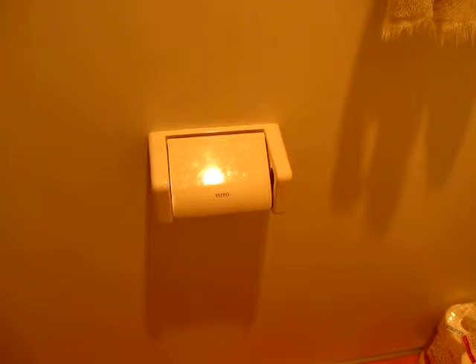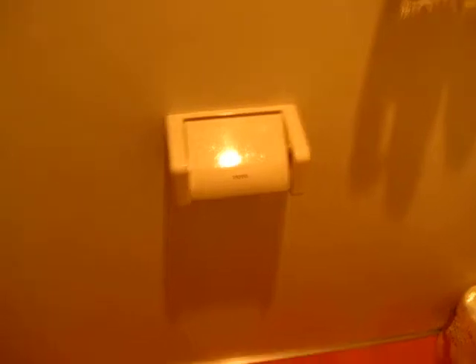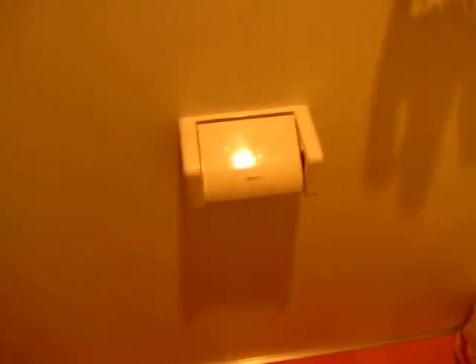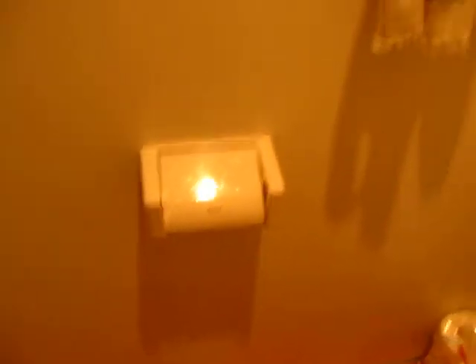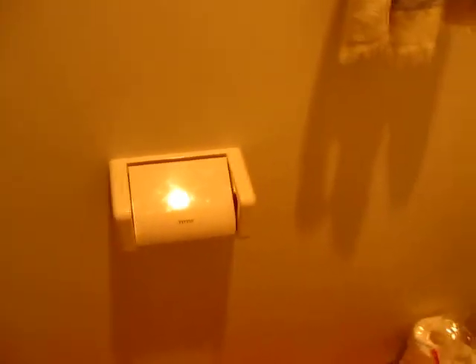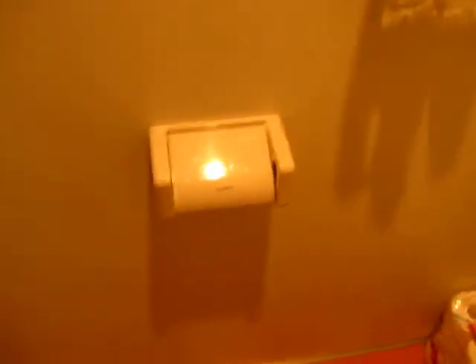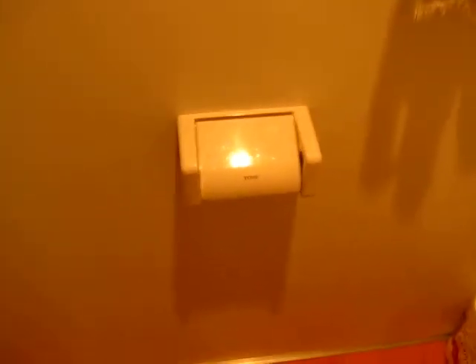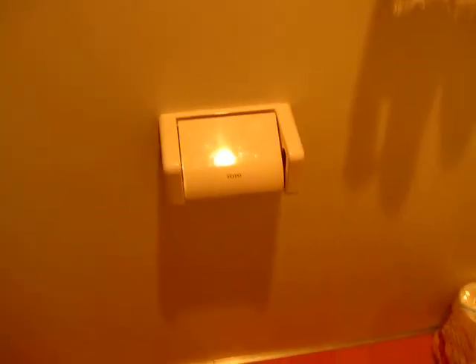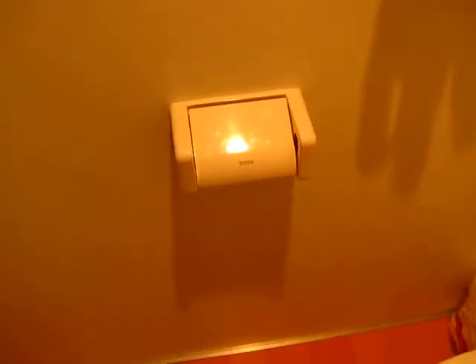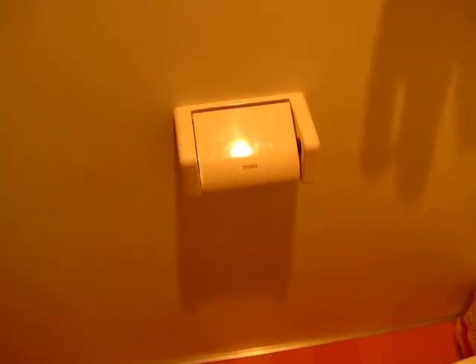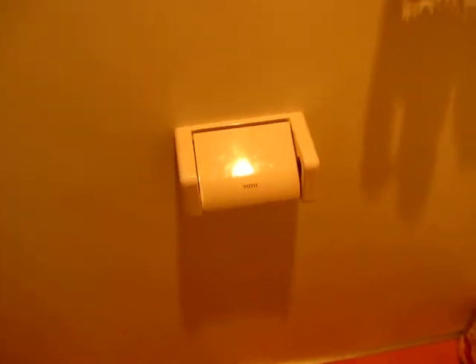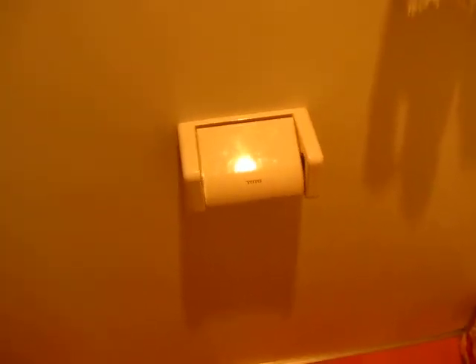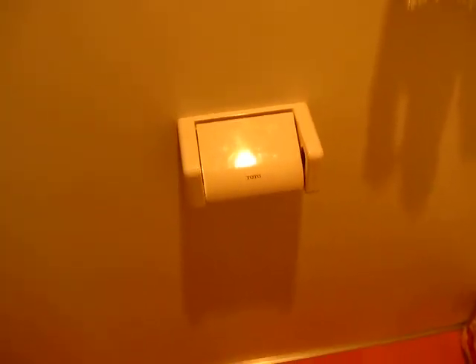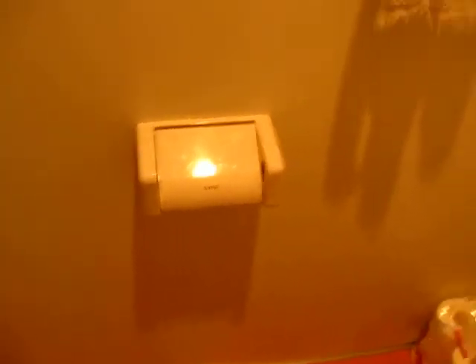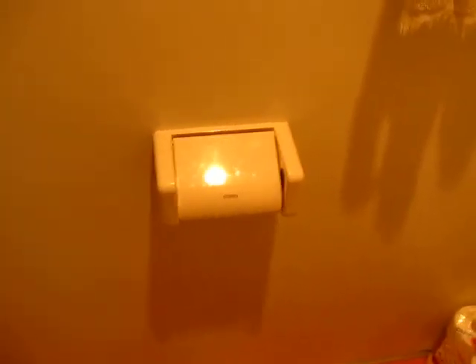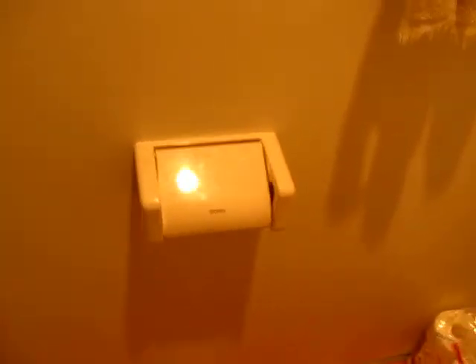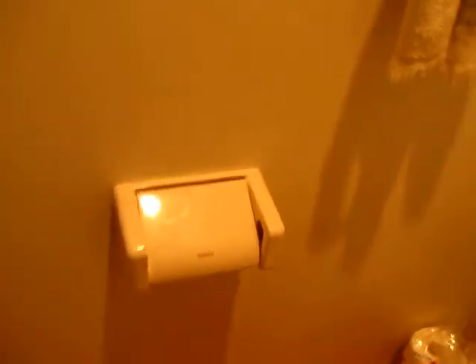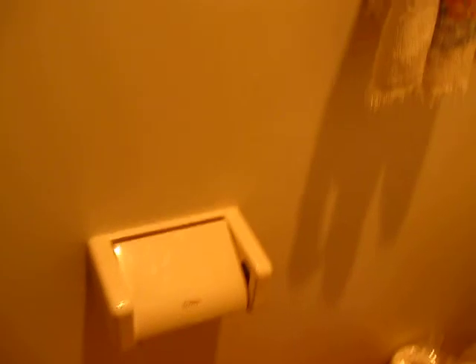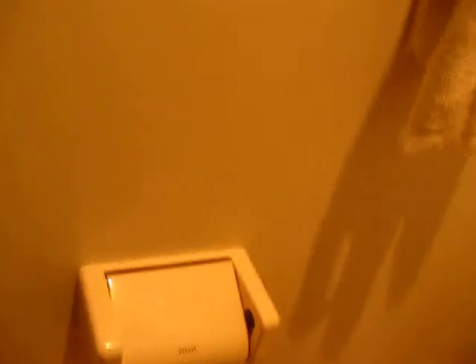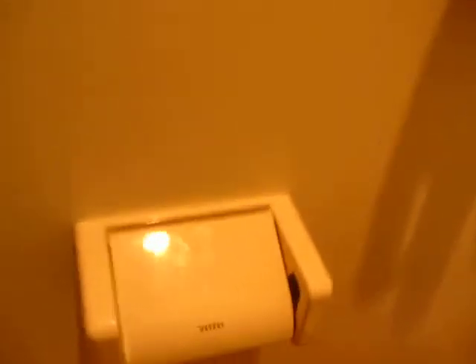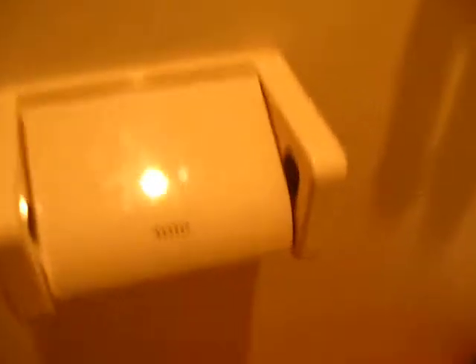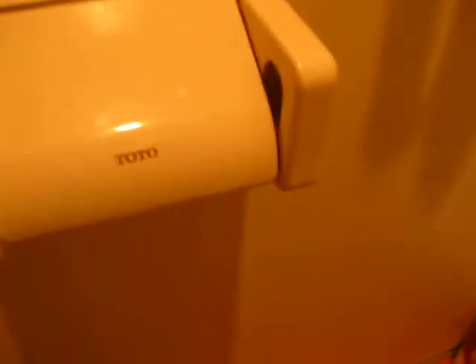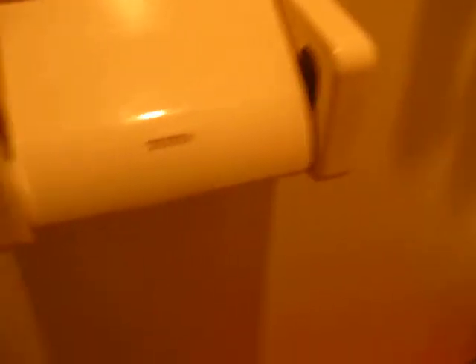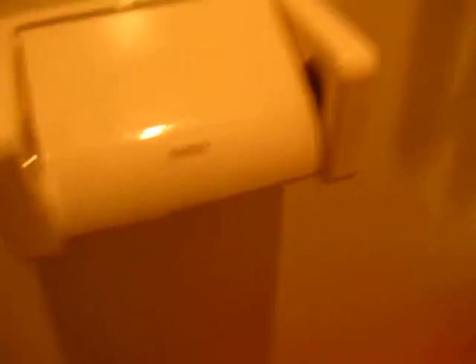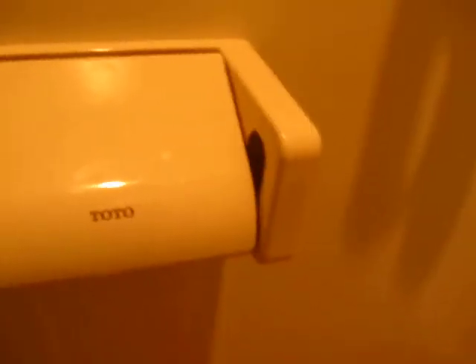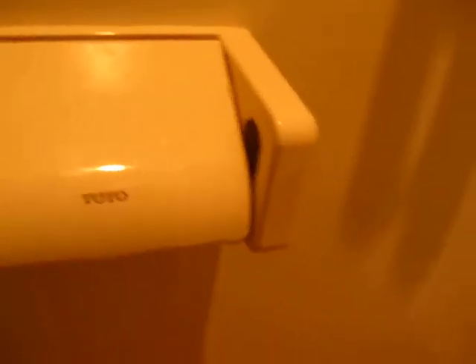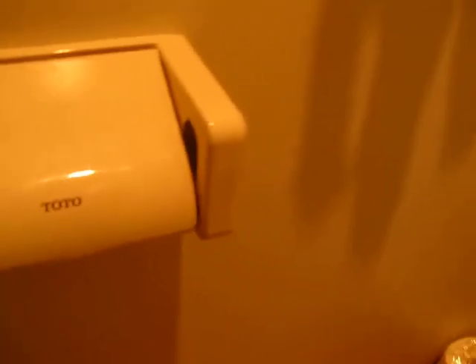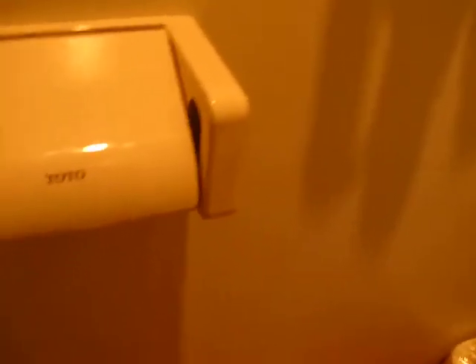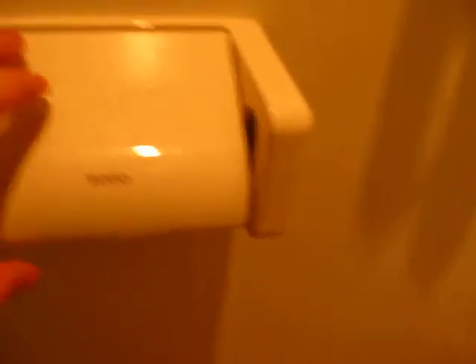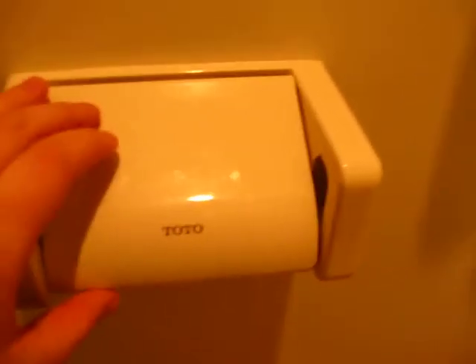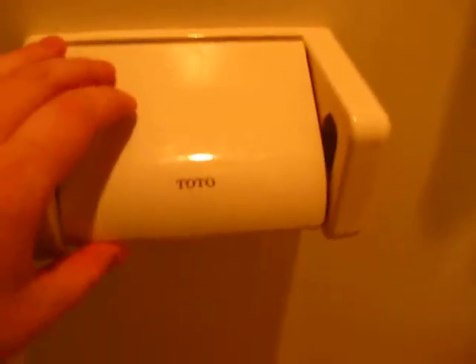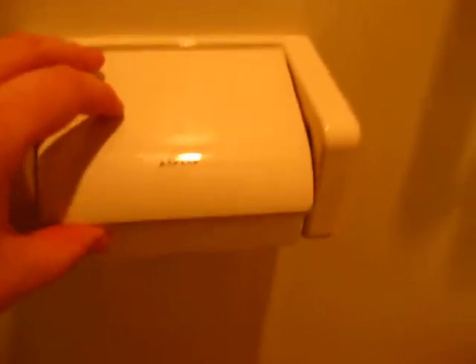So this is another one of those things that's actually really easier to do in Japan compared to what it is in the states. This is how you change the toilet paper roll.